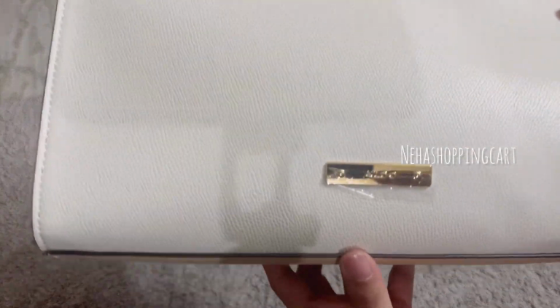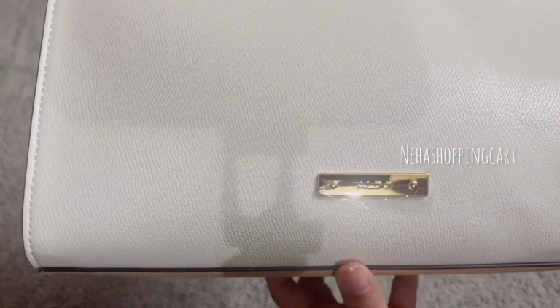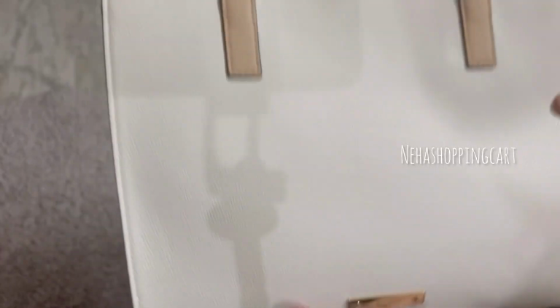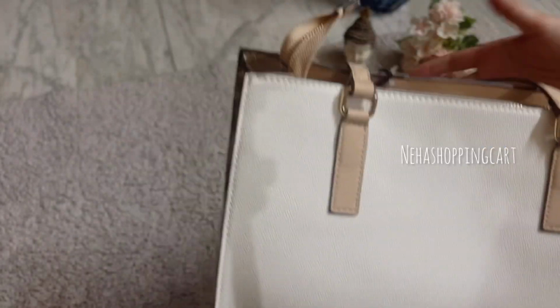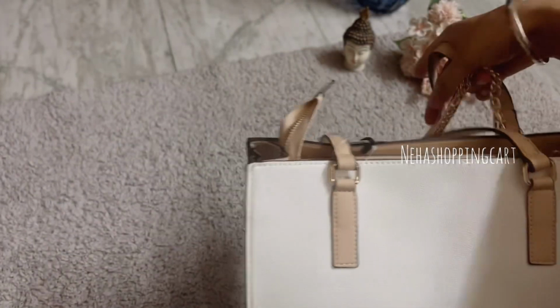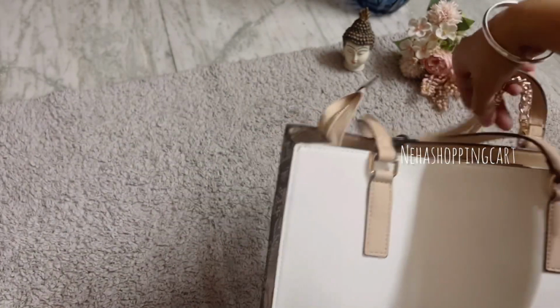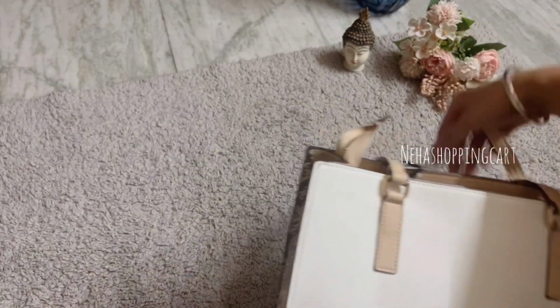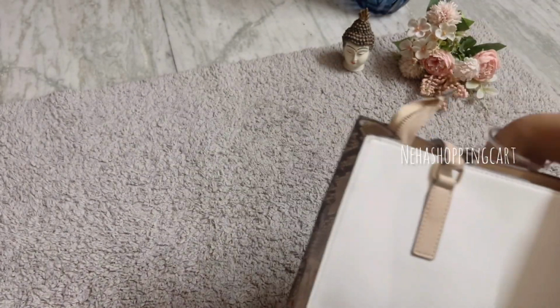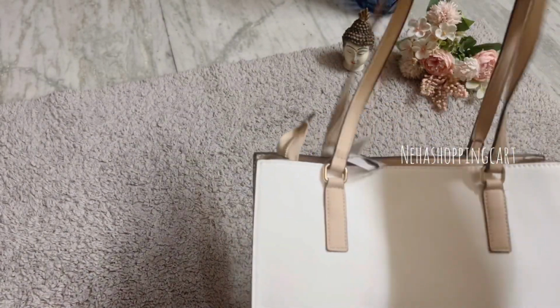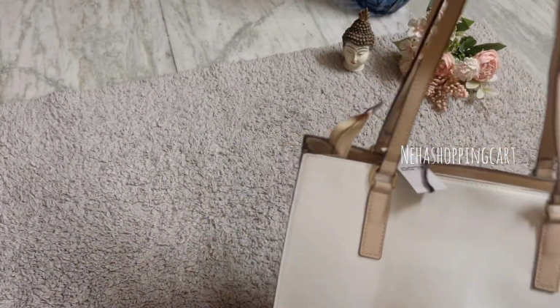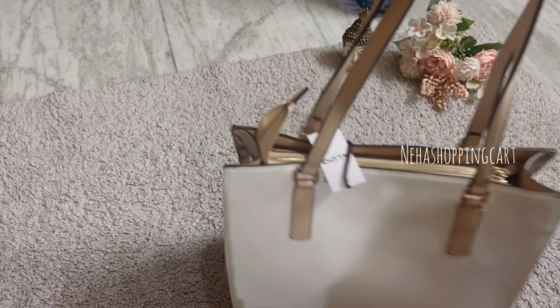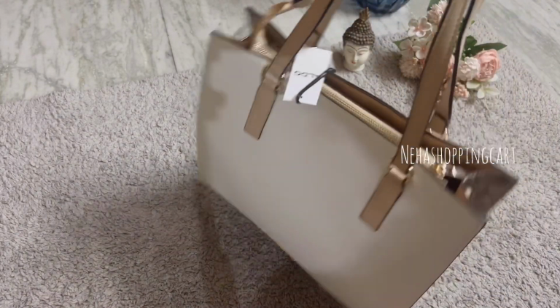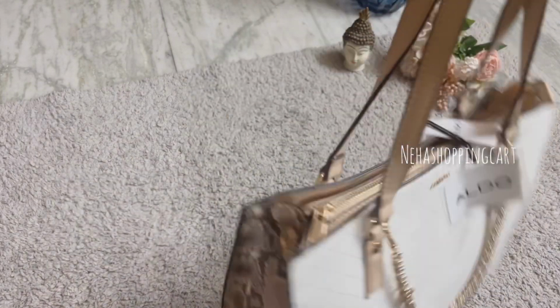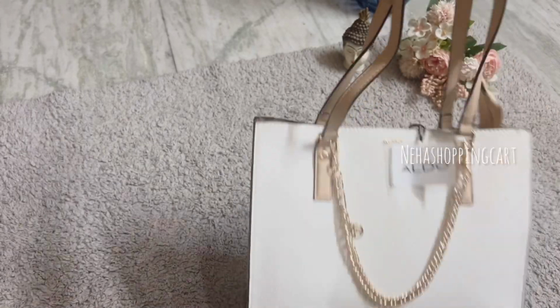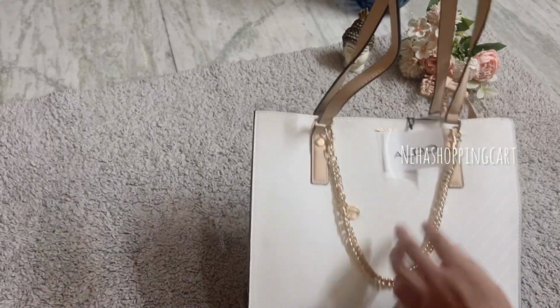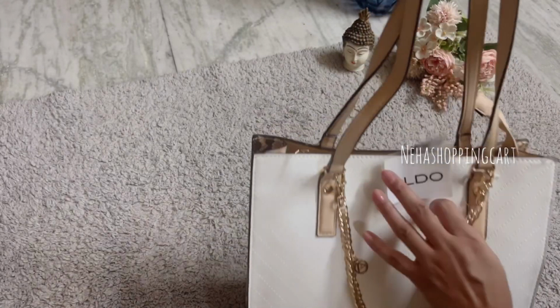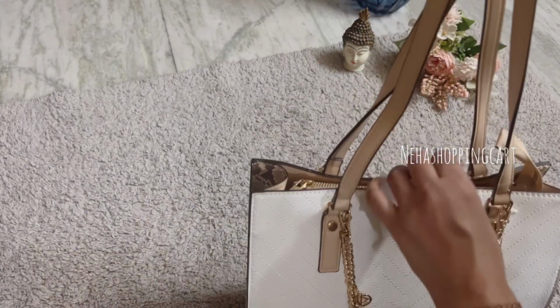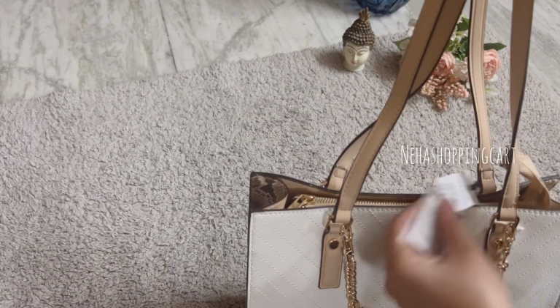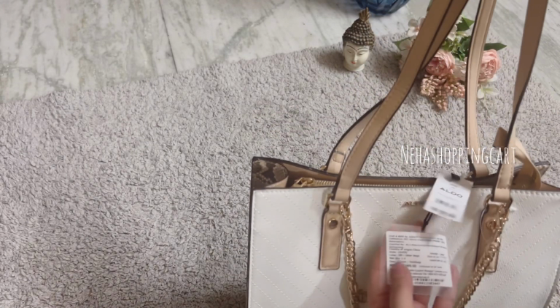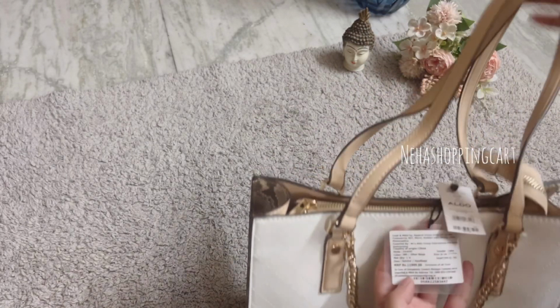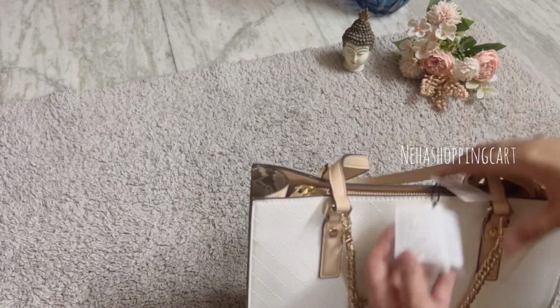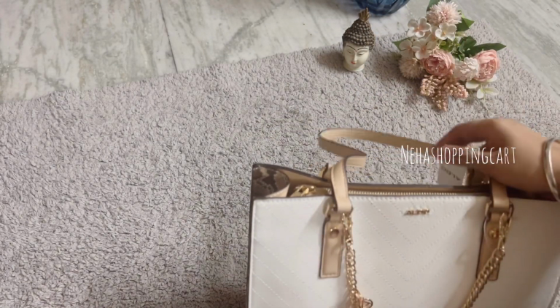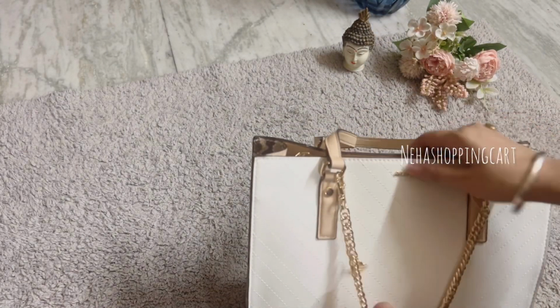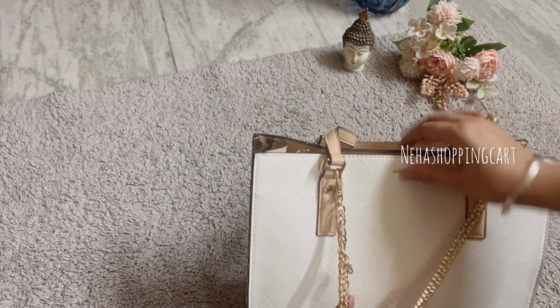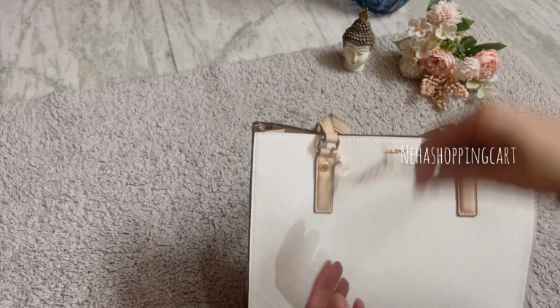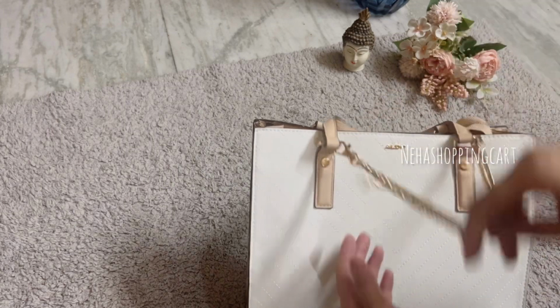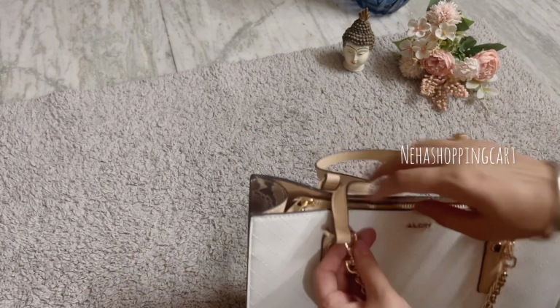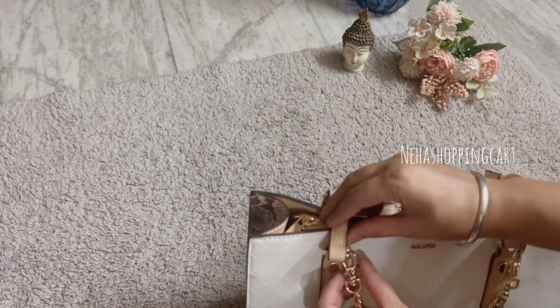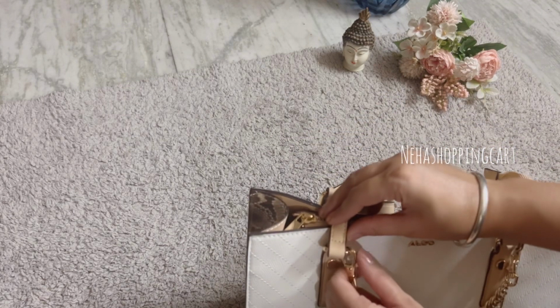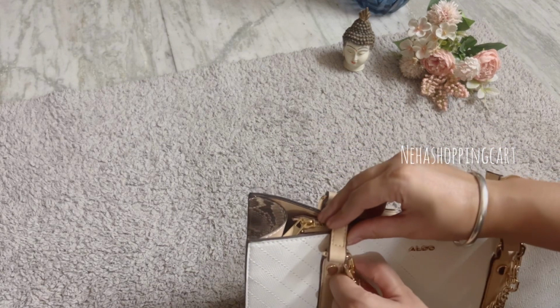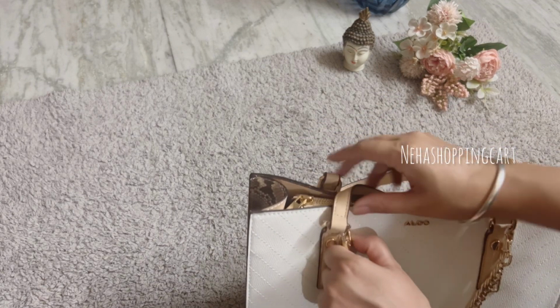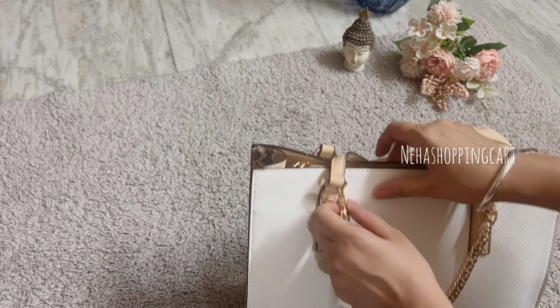I needed this bag for a long time and there was a sale, so I got it from the showroom. You can also get it on the website. If there is a sale season, grab it quickly during the sale.